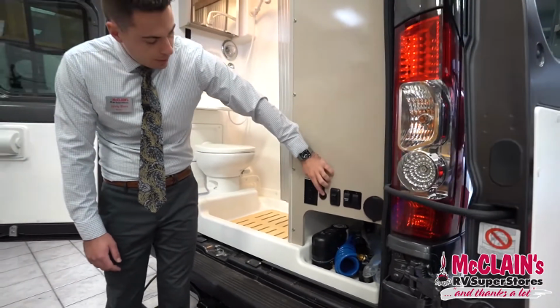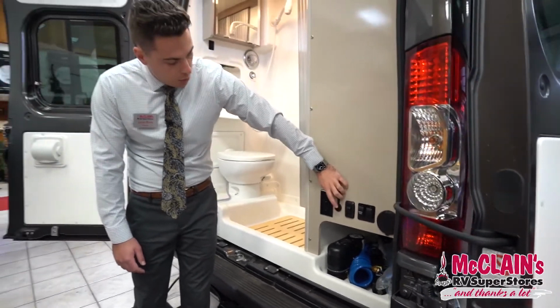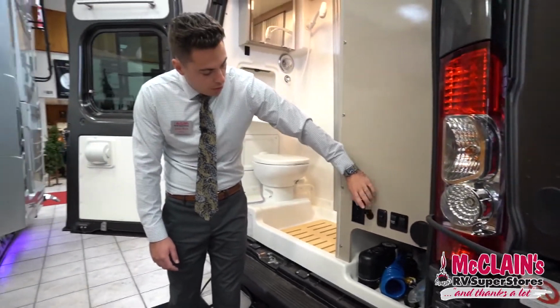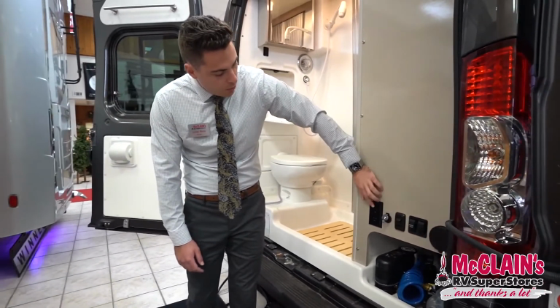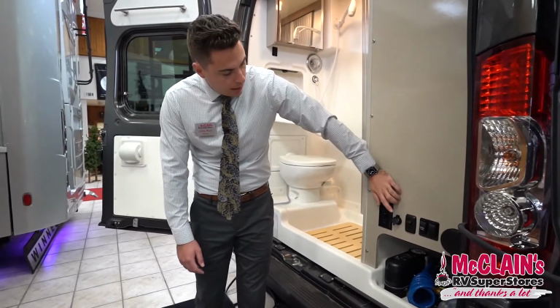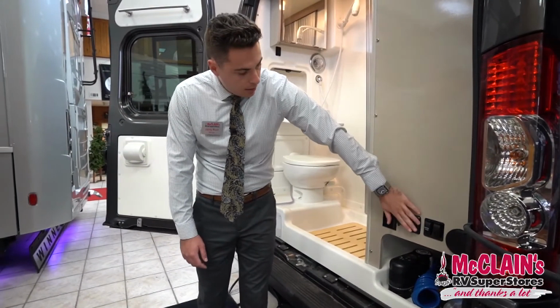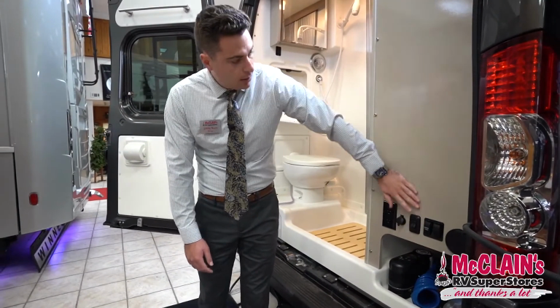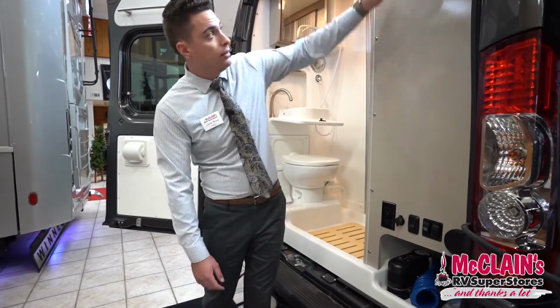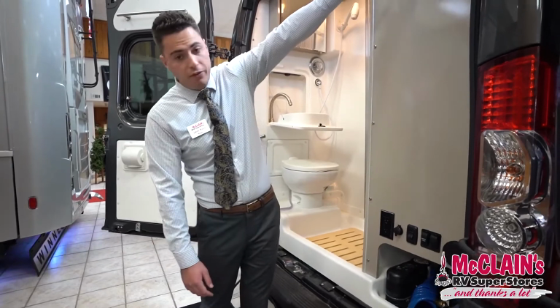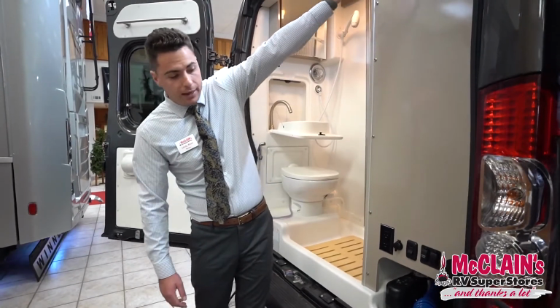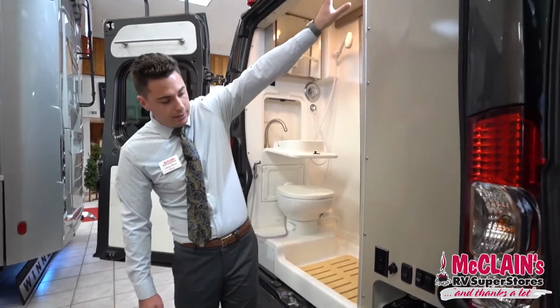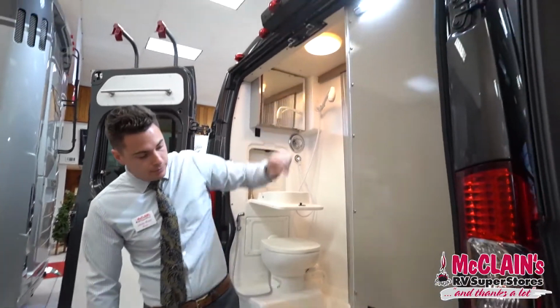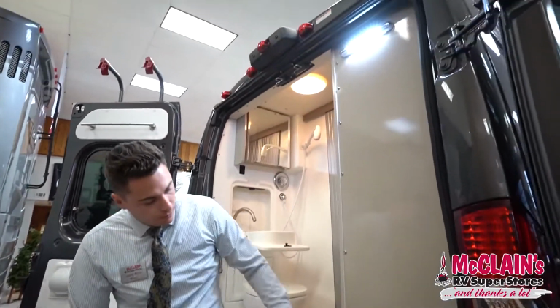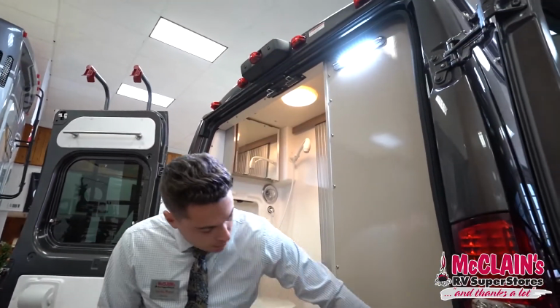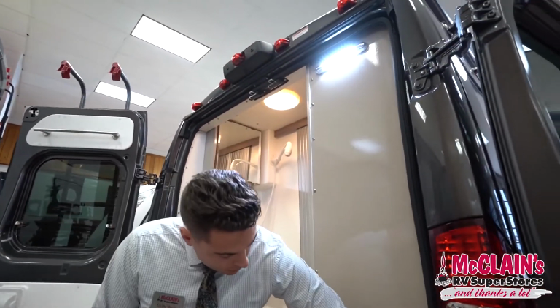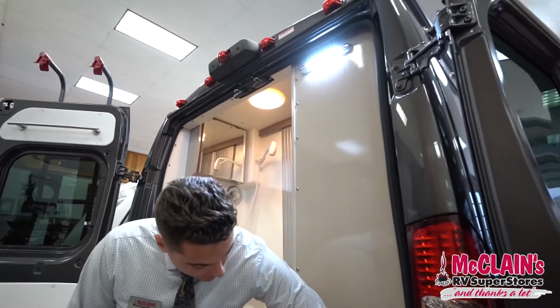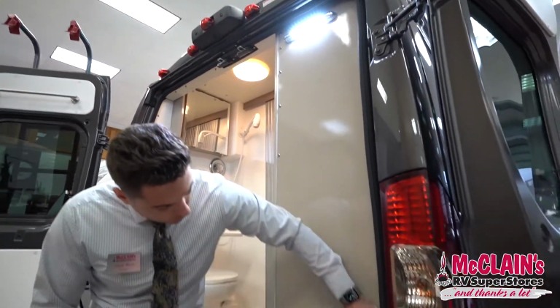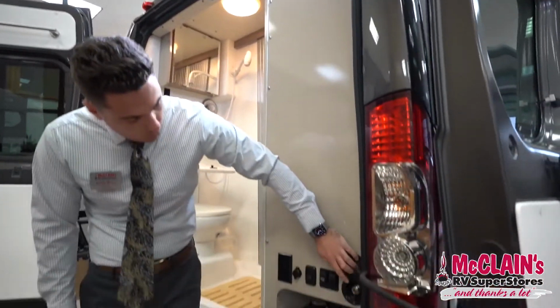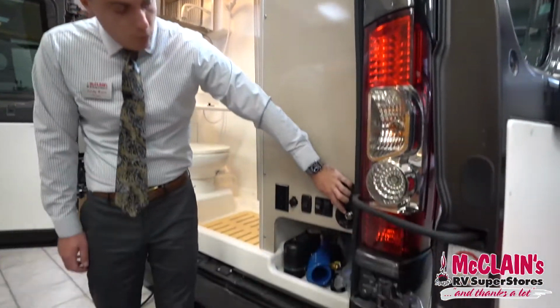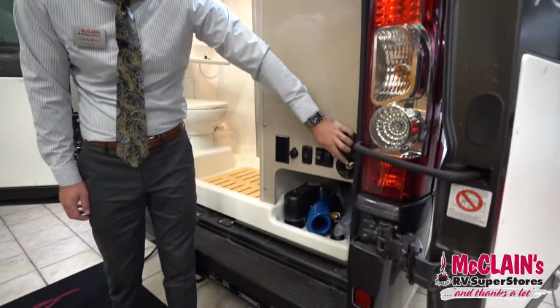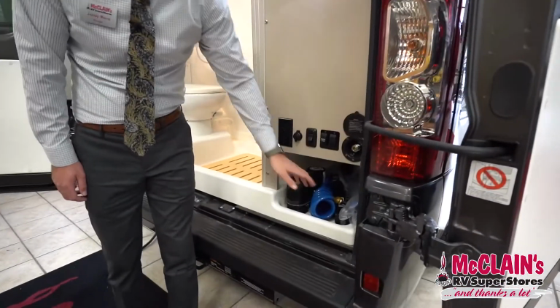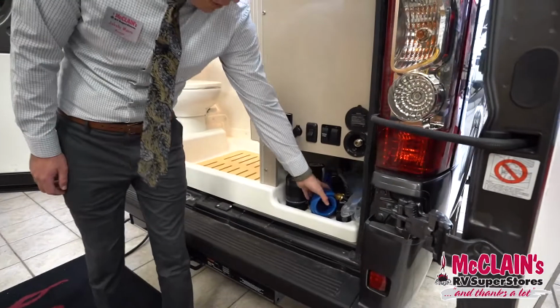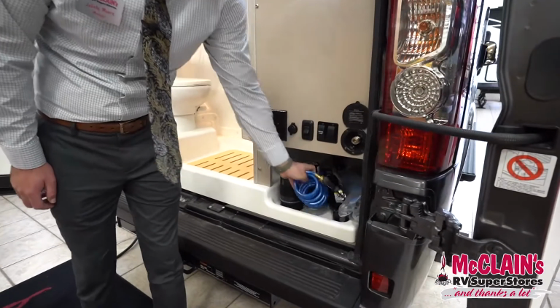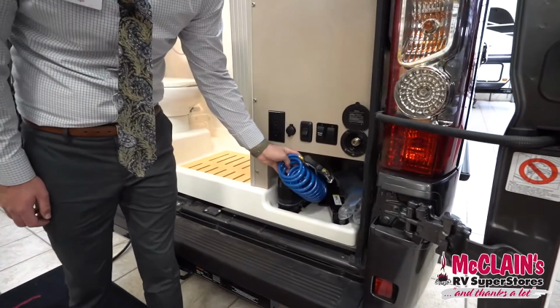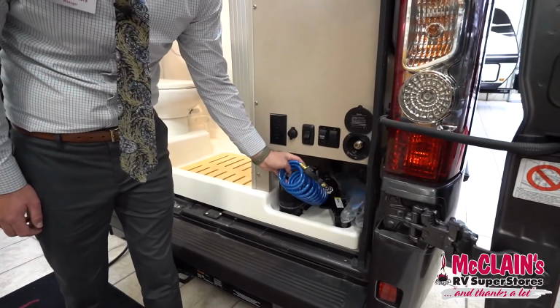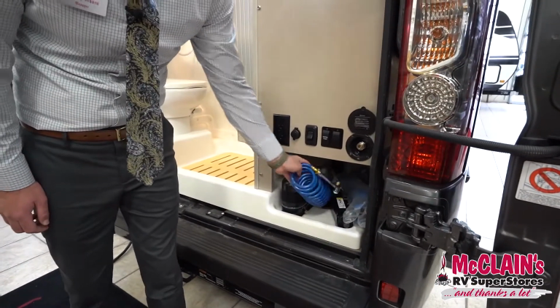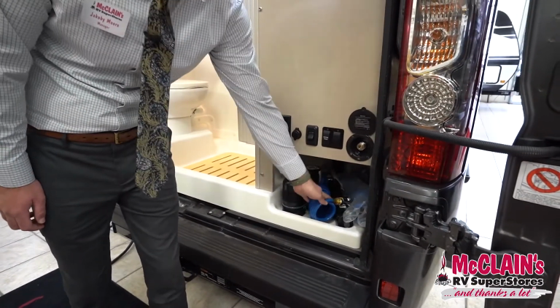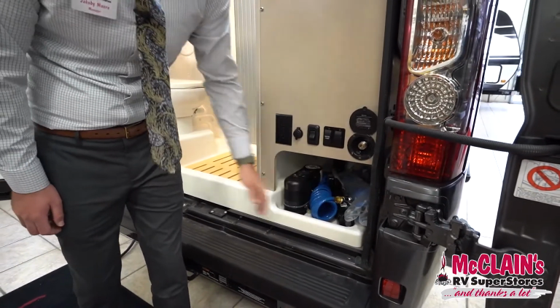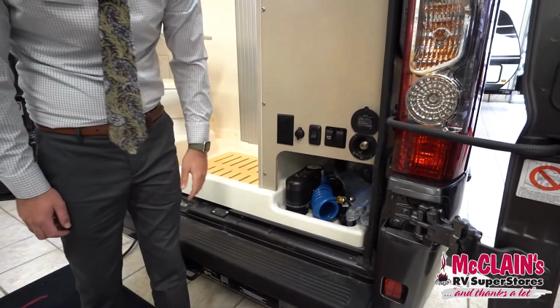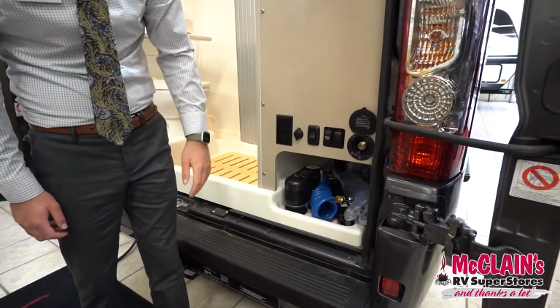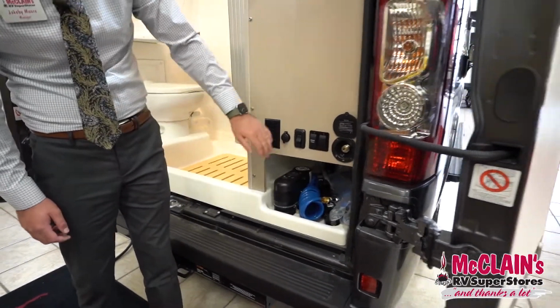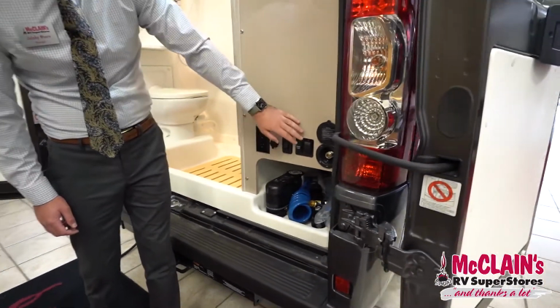There's another 12 volt and 110 light back here, a water port, and Winnebago includes this hose here for spraying off the dog or the boots.